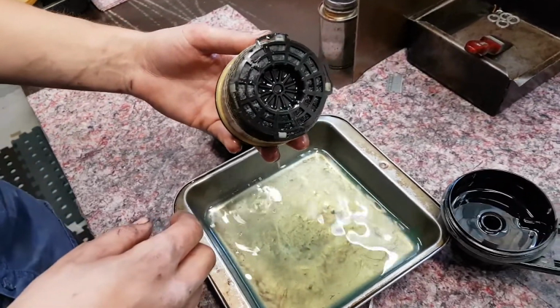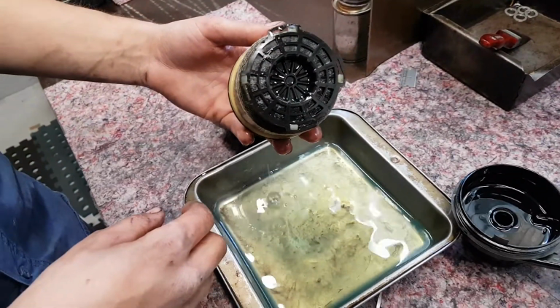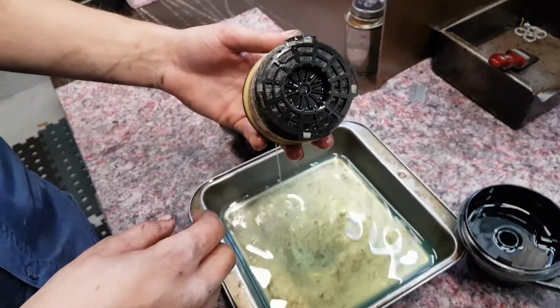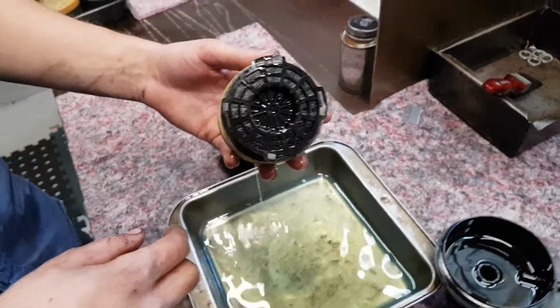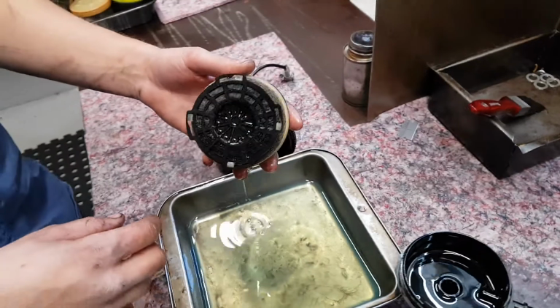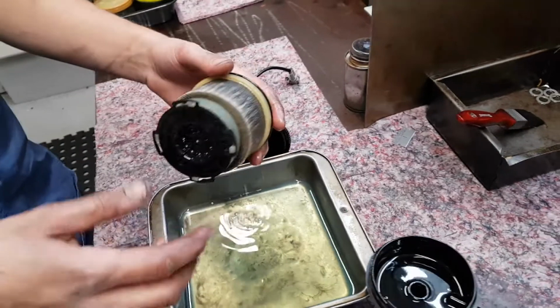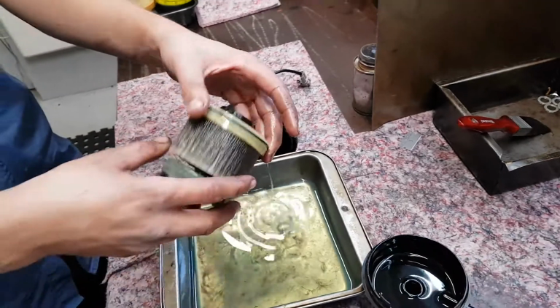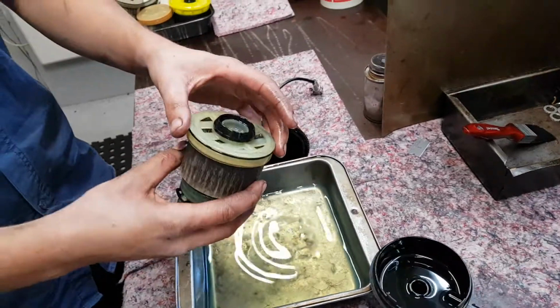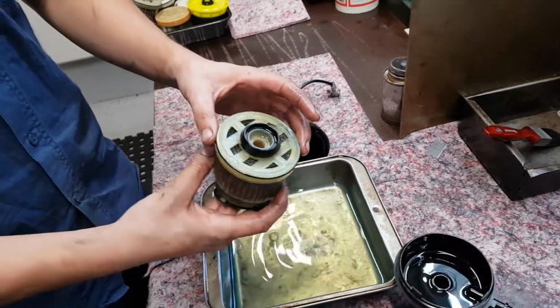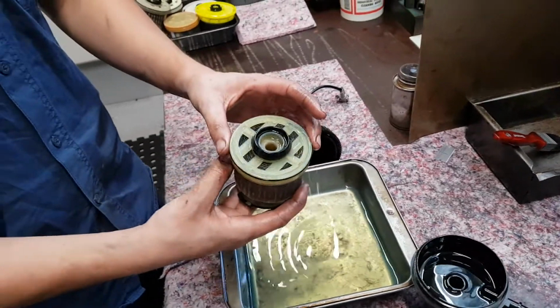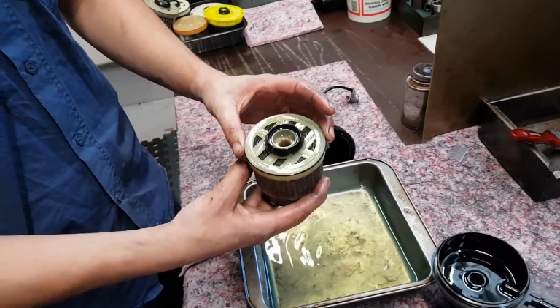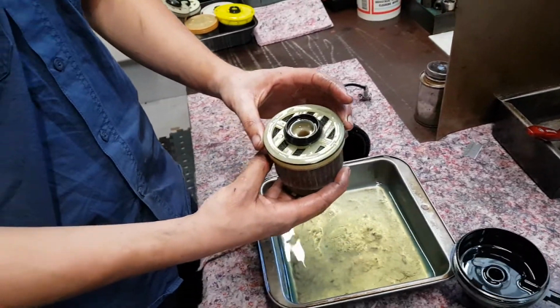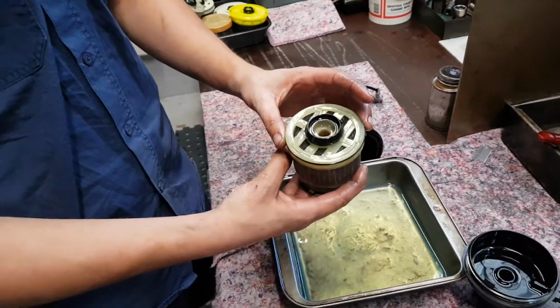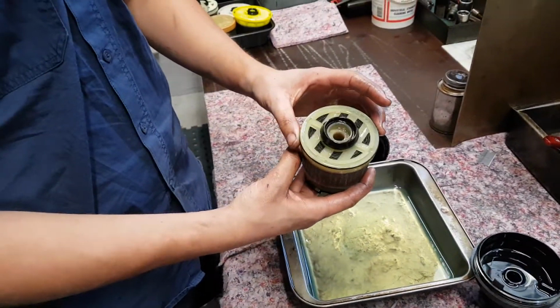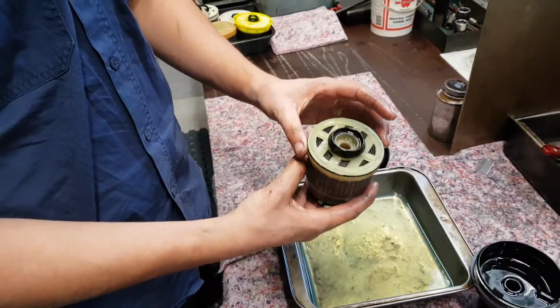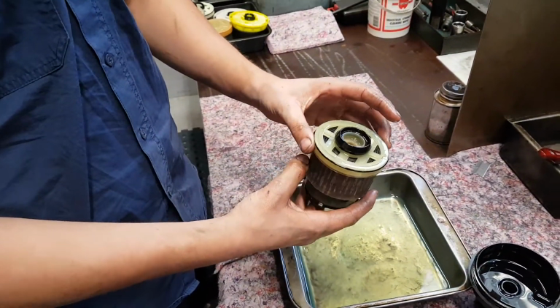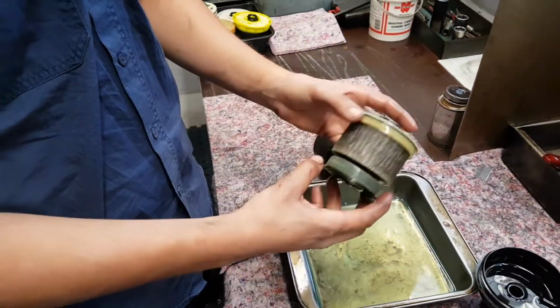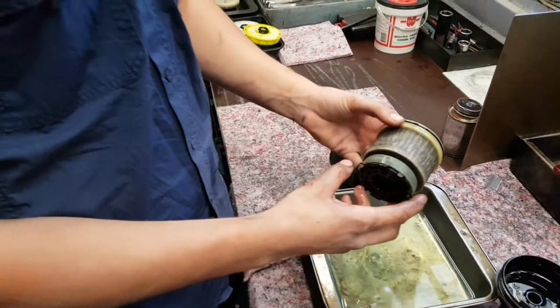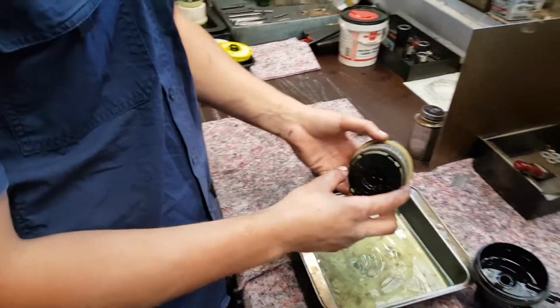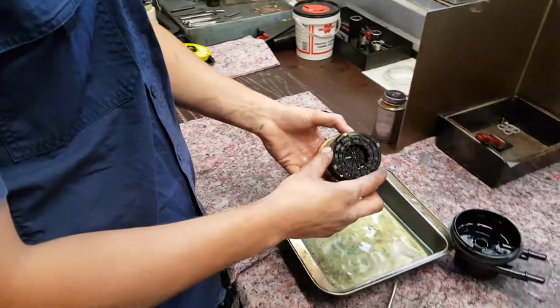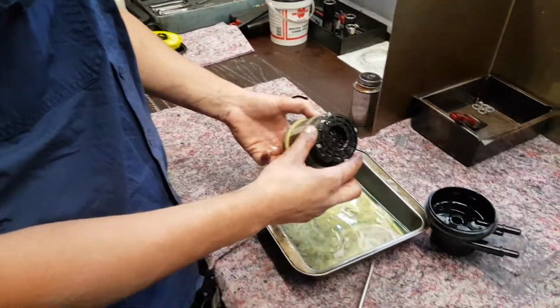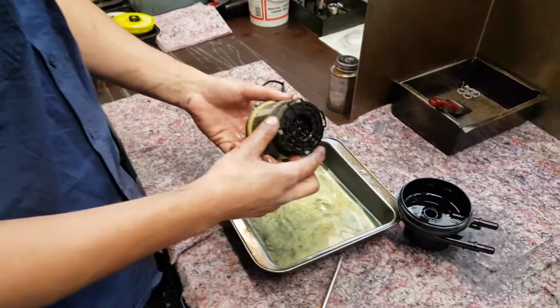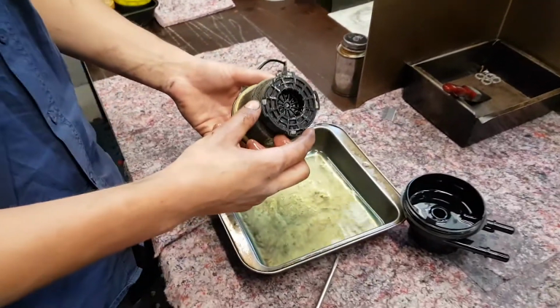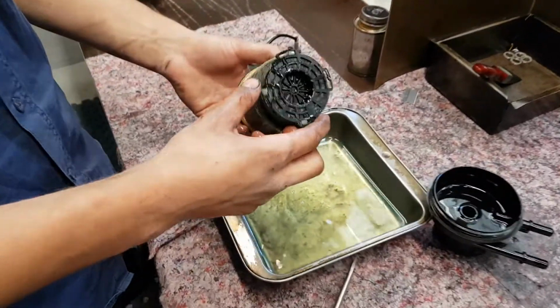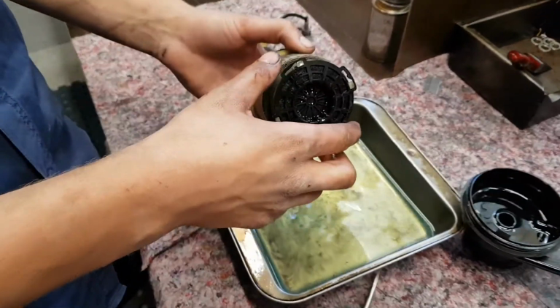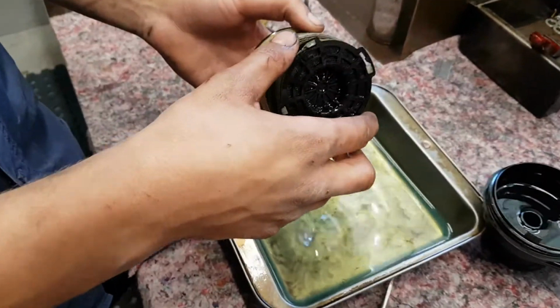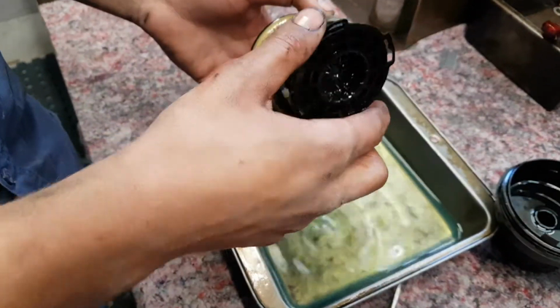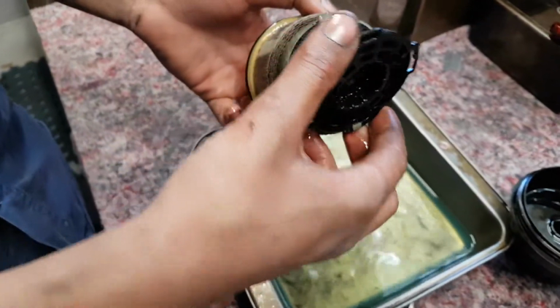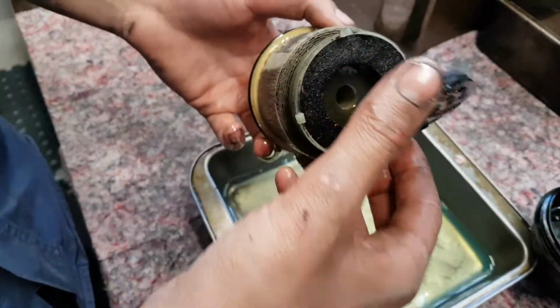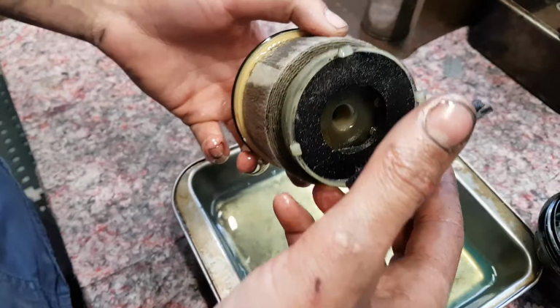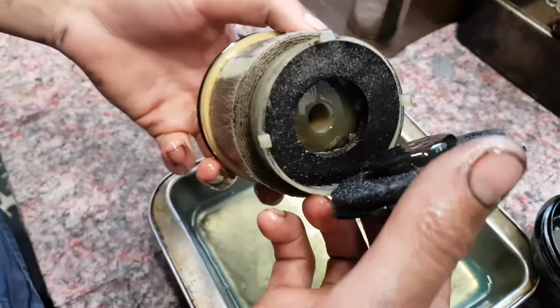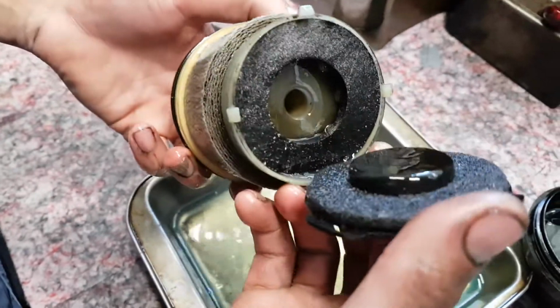Have a look at this filter. This vehicle's came in, it's been diagnosed with going into limp home under higher revs. That definitely sounds like a starvation to me. Of course, the first thing we've checked — it's been in the dealers and everybody's had a look — is the fuel filter.